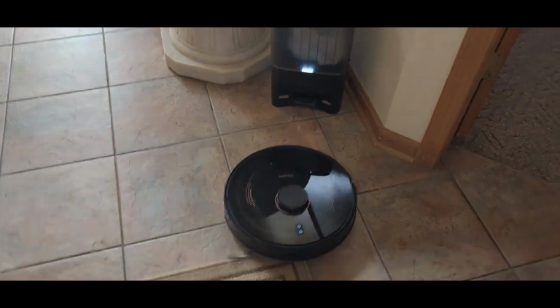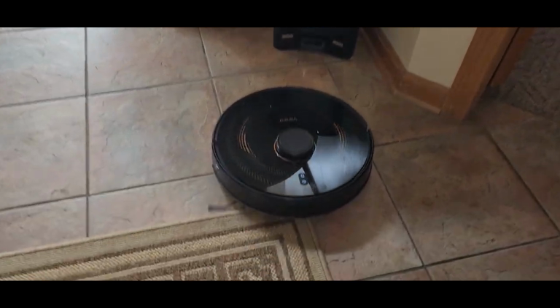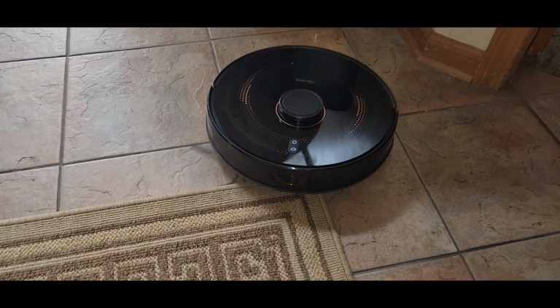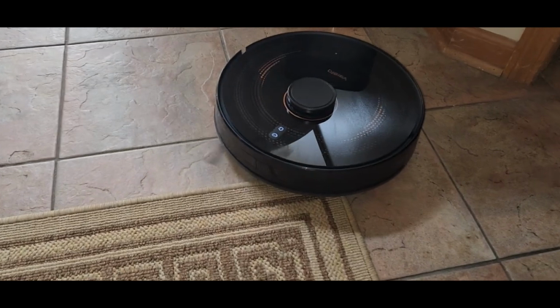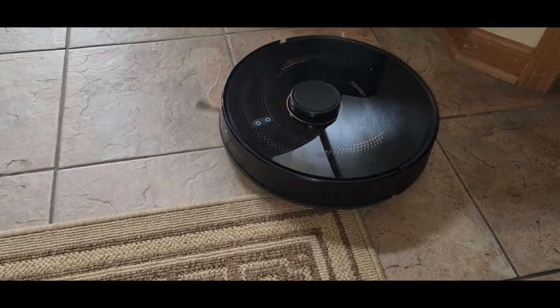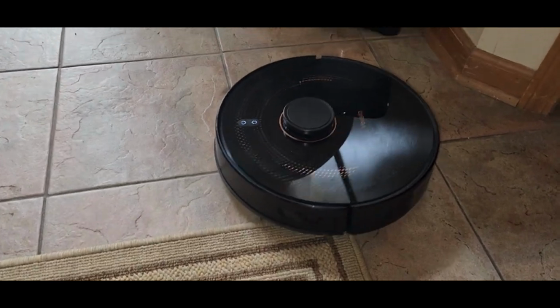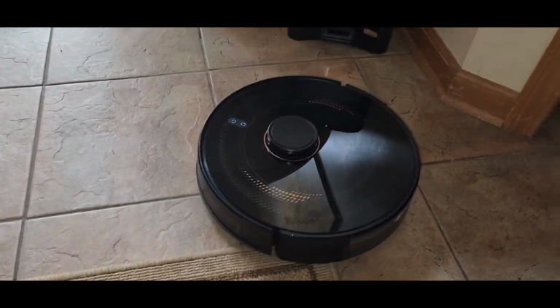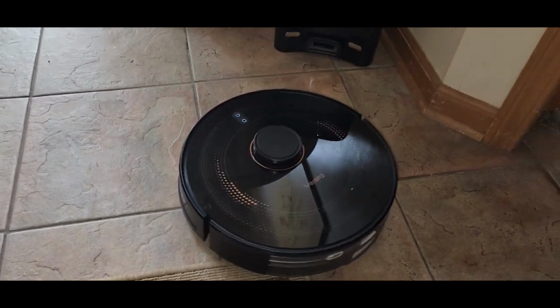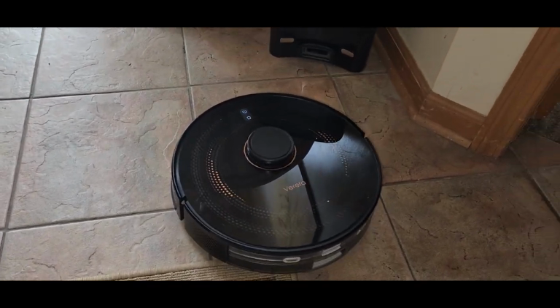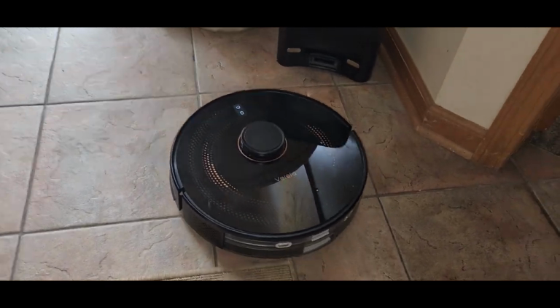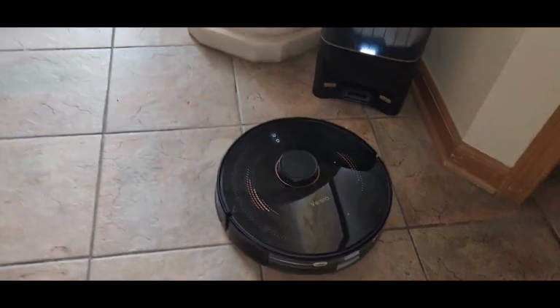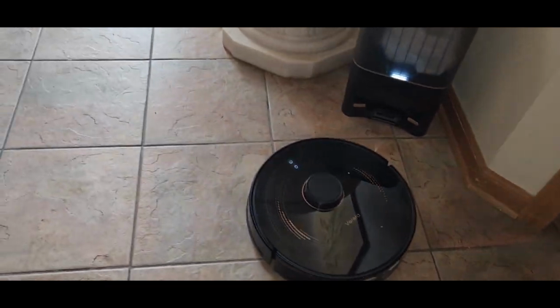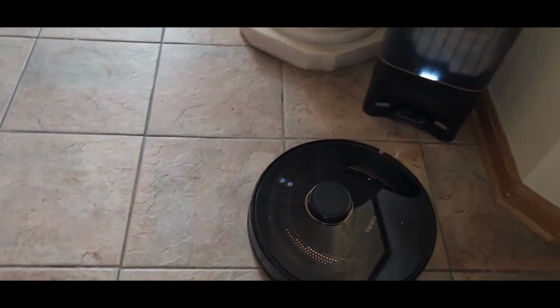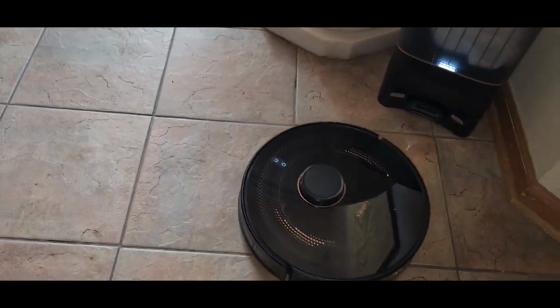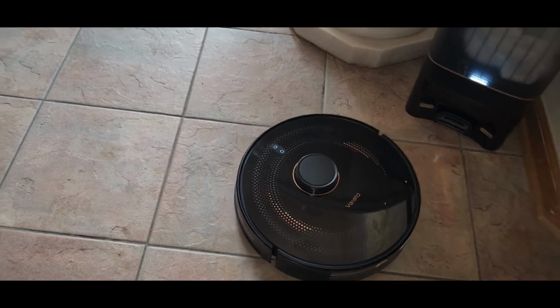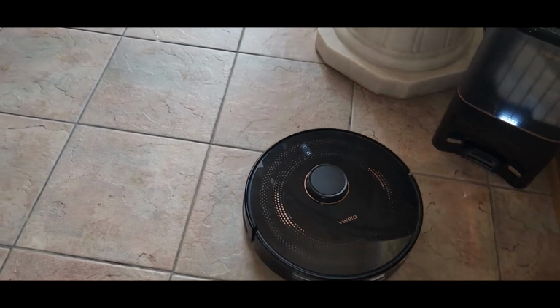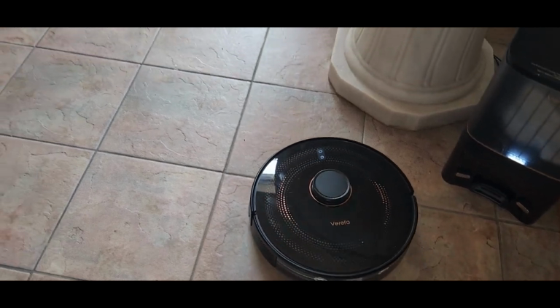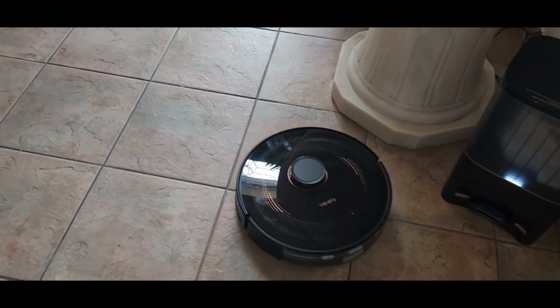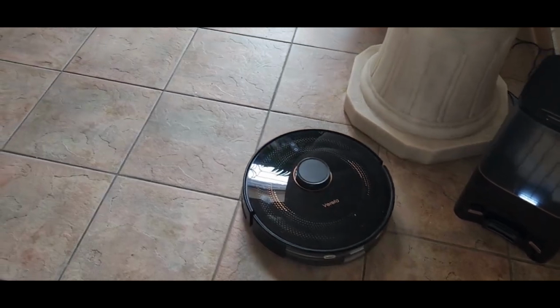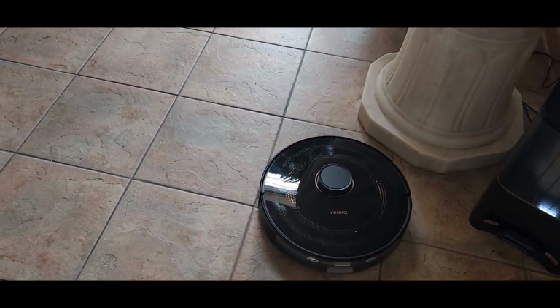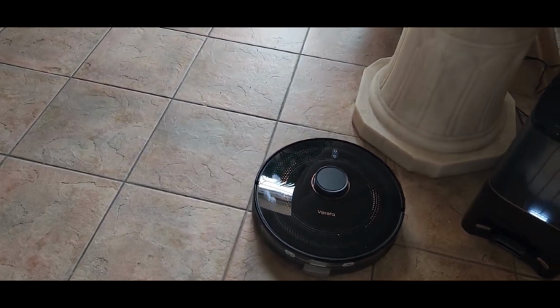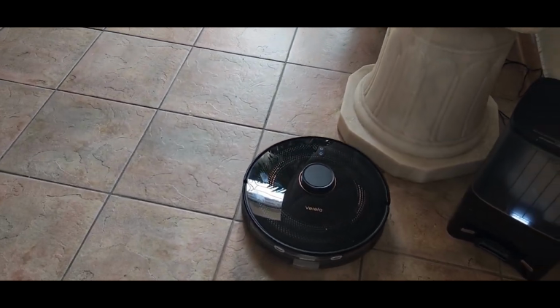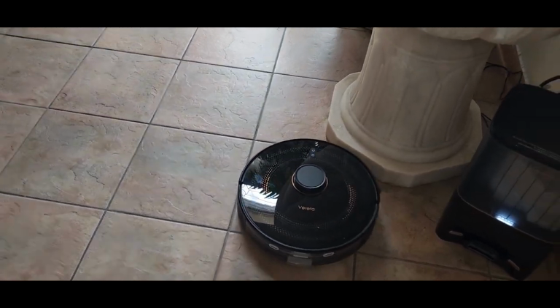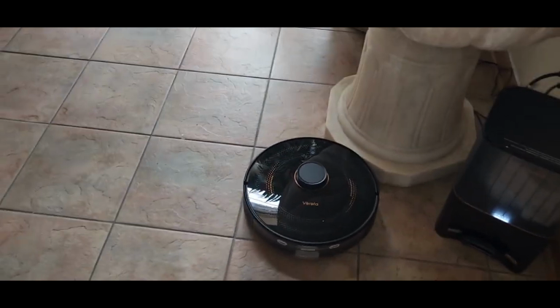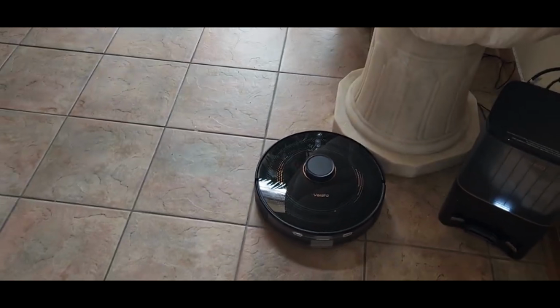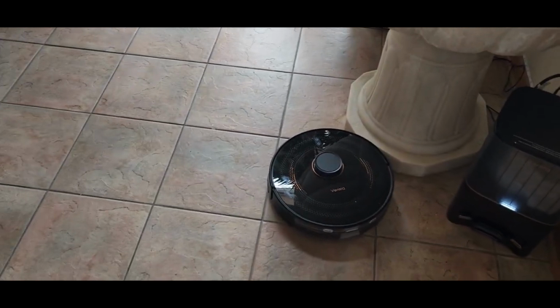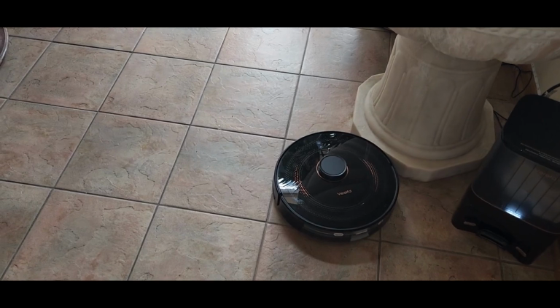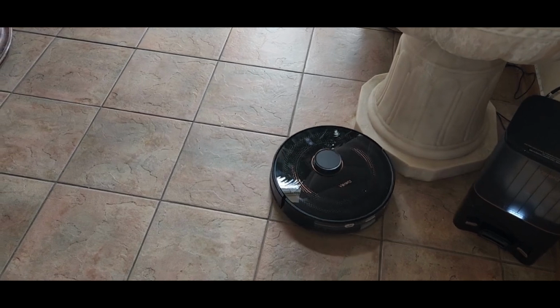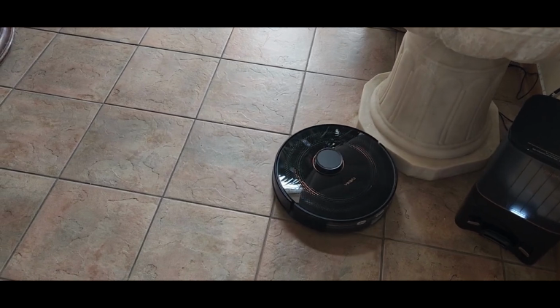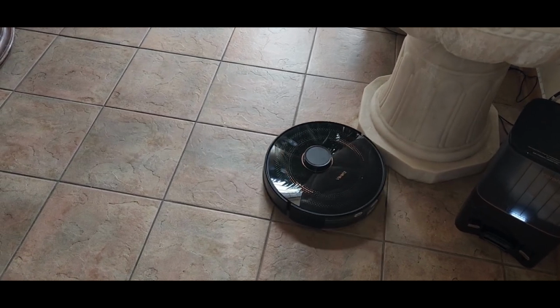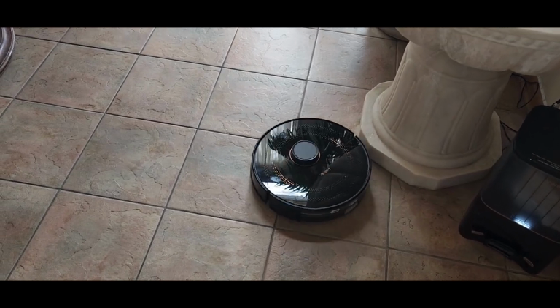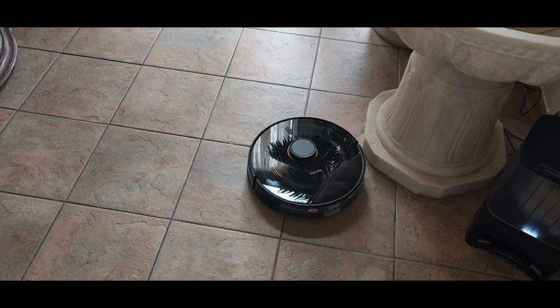There we go — this thing has some power. It shoots out the lasers and it'll start mapping everything, then it'll start doing the zigzag formation once it goes around.